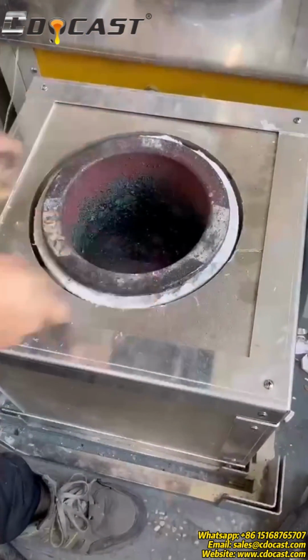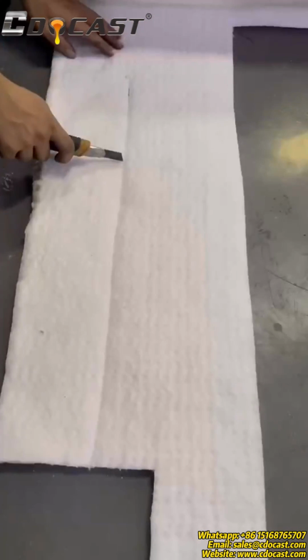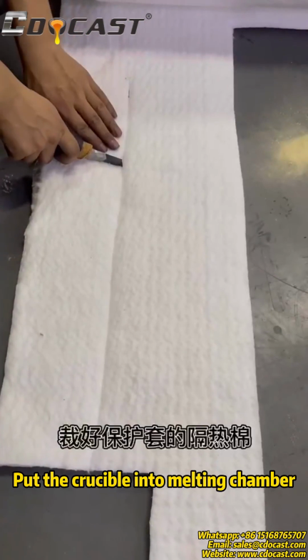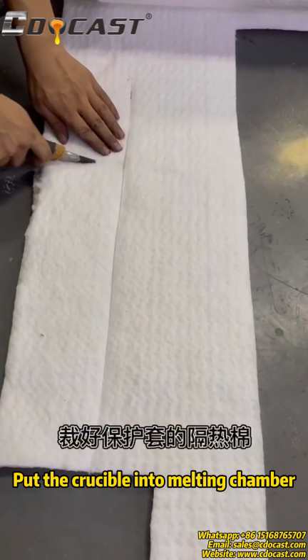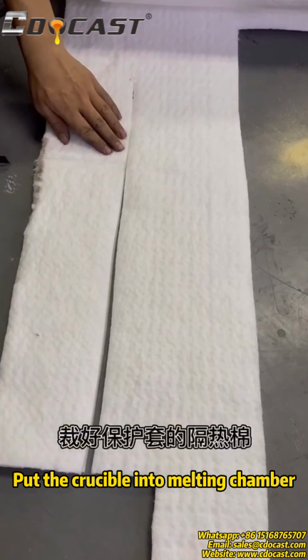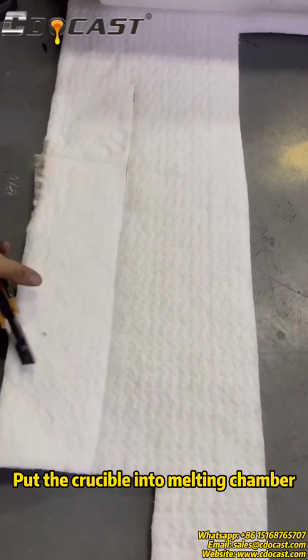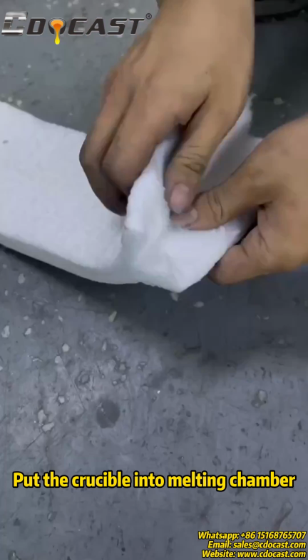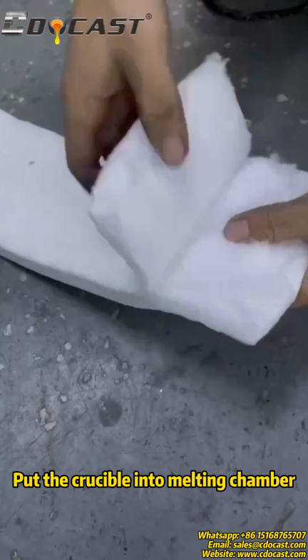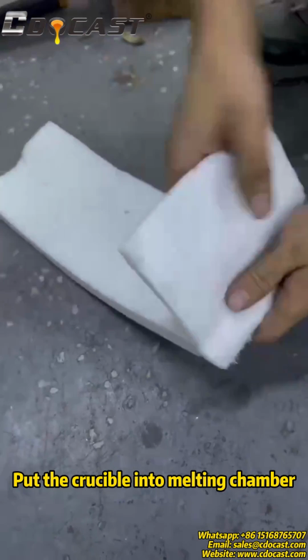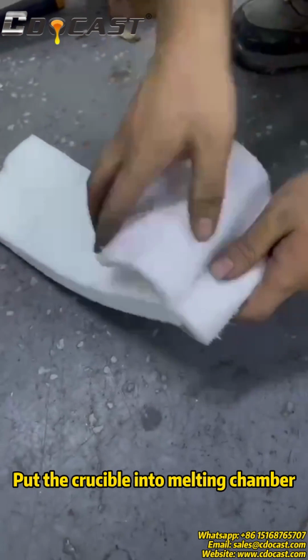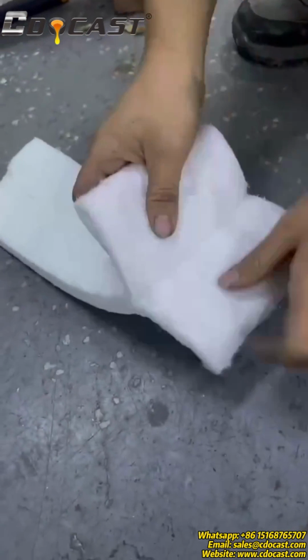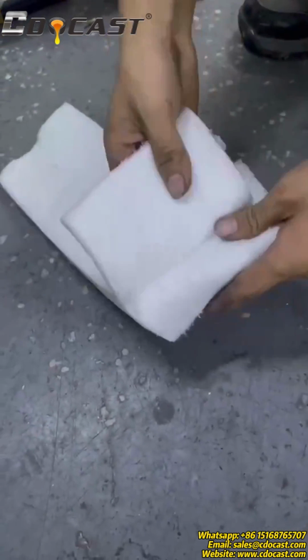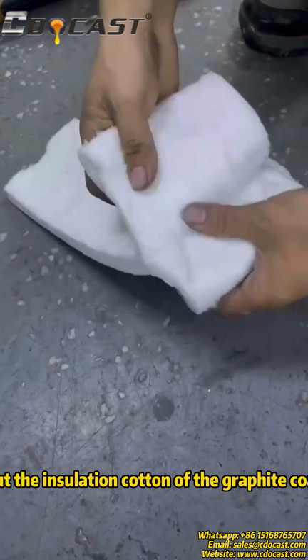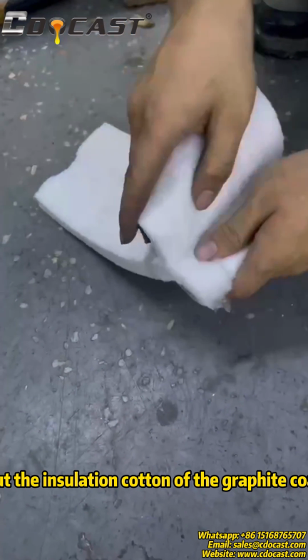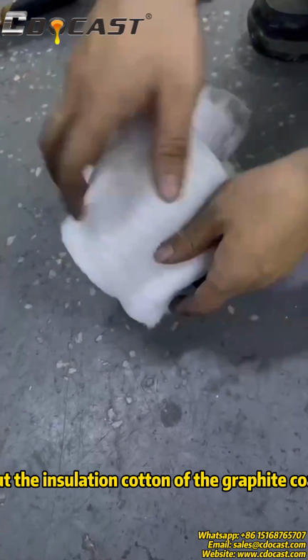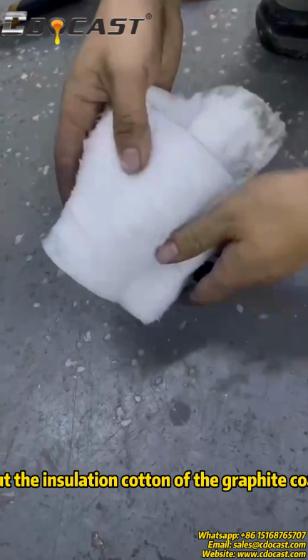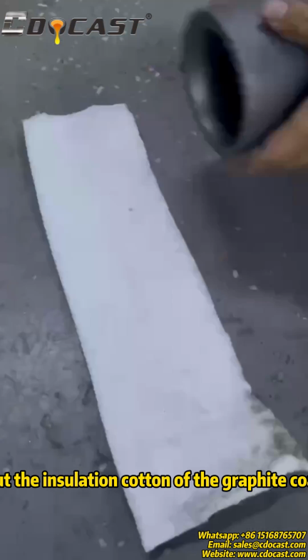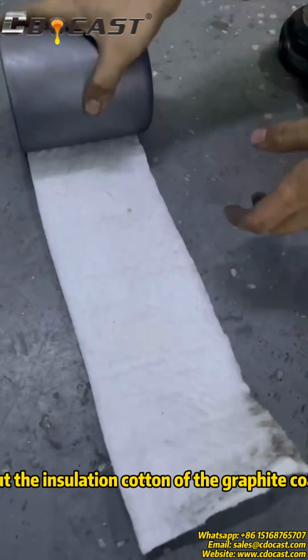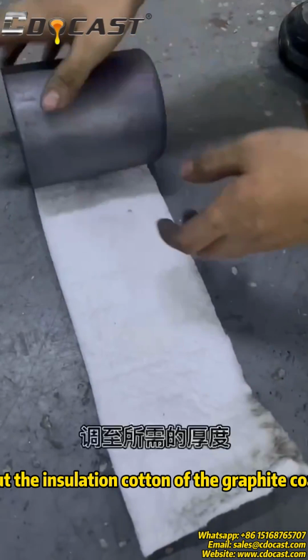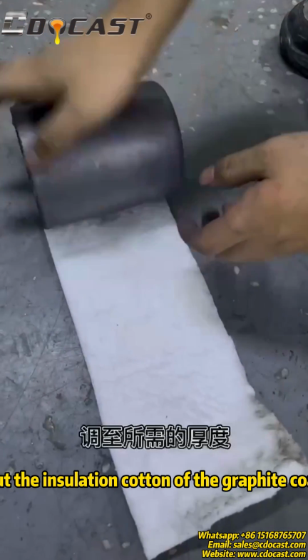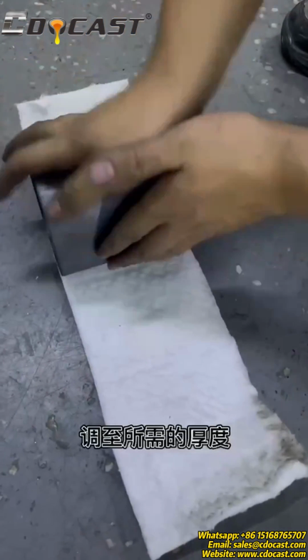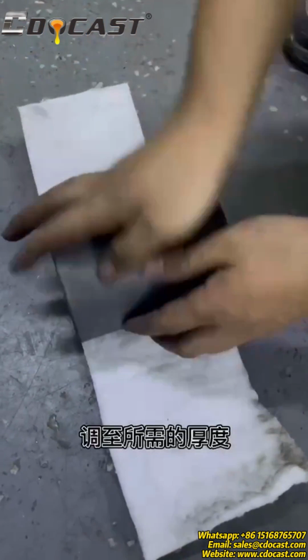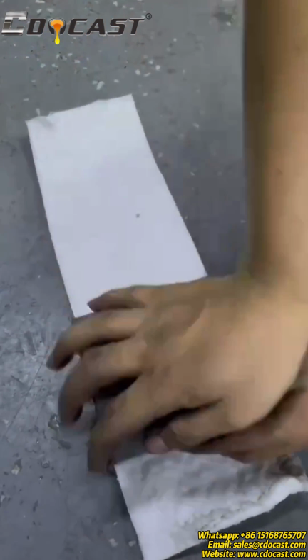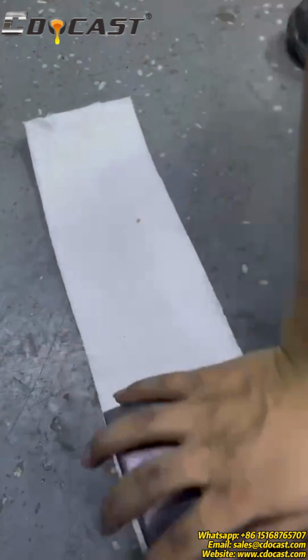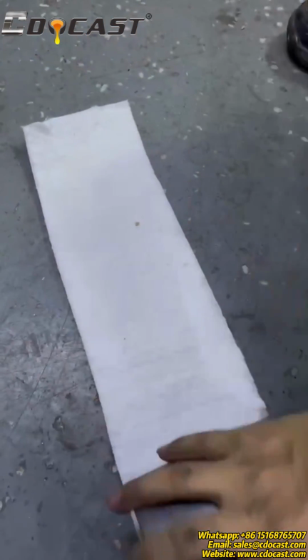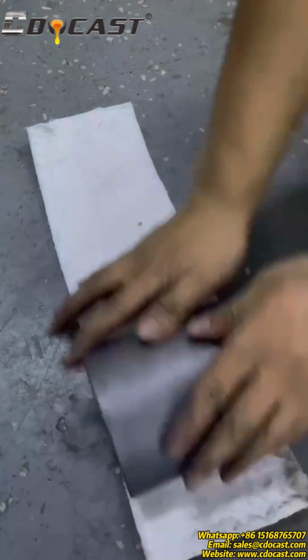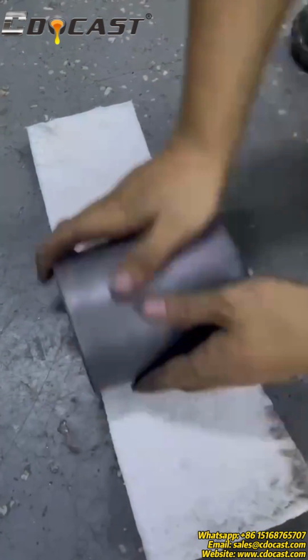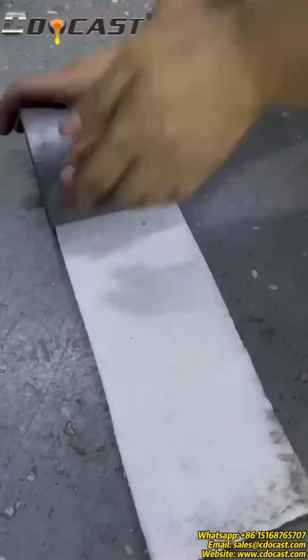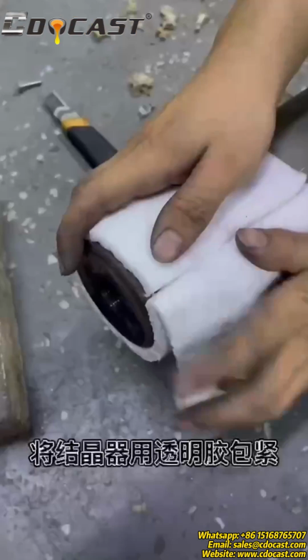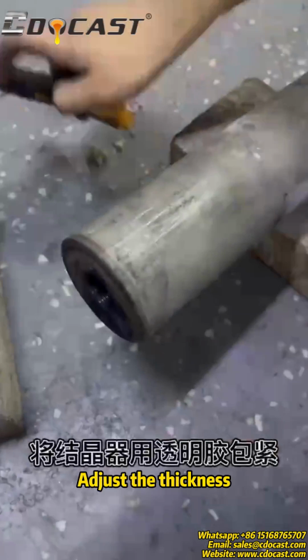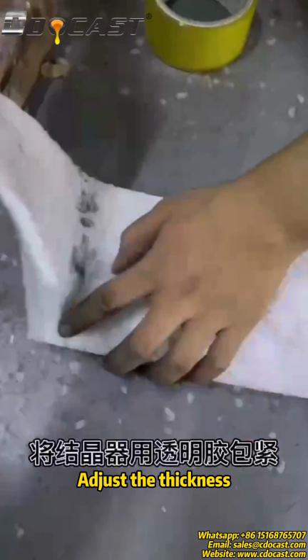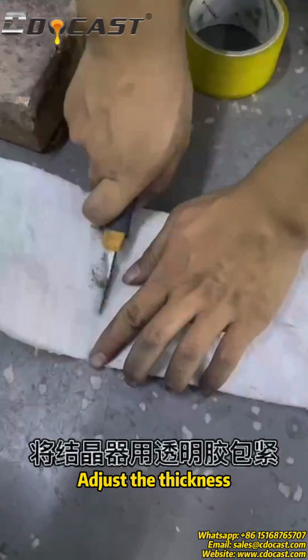Put the crucible into the melting chamber. Cut the insulation cotton of the graphite coat and adjust the thickness.